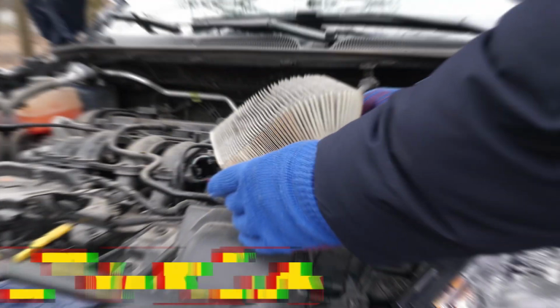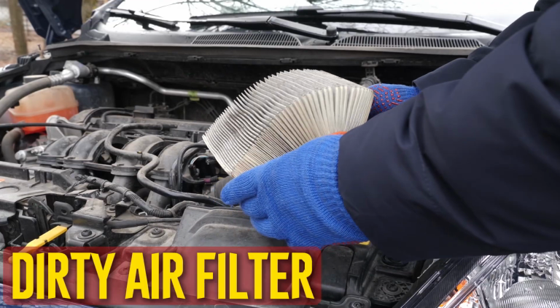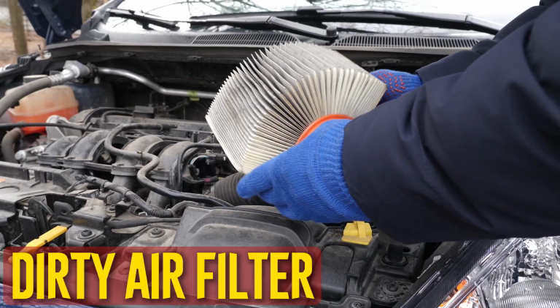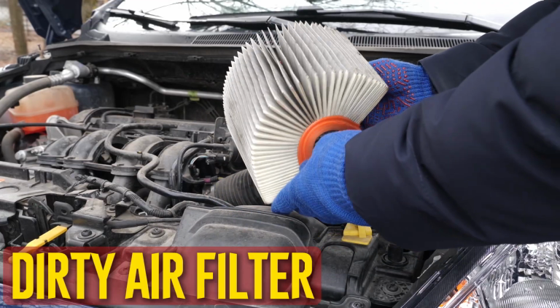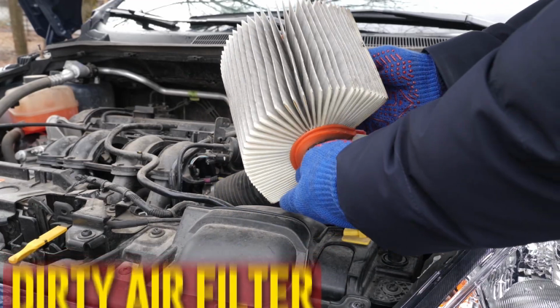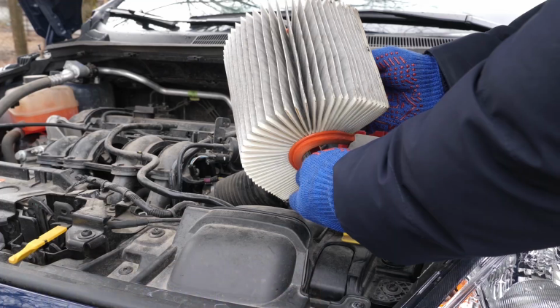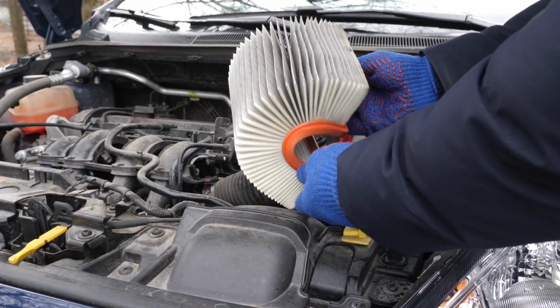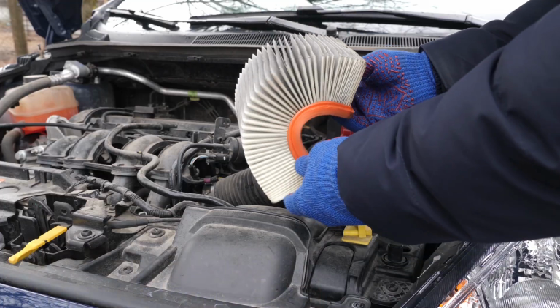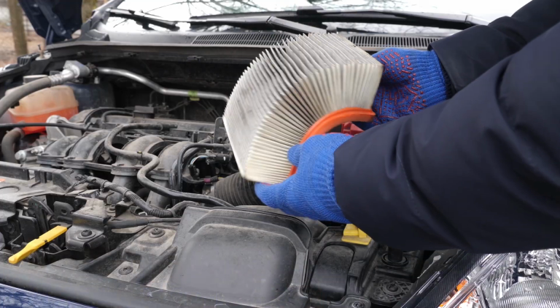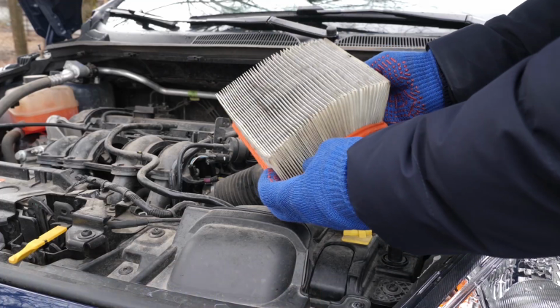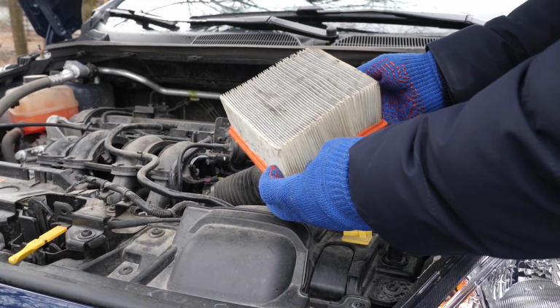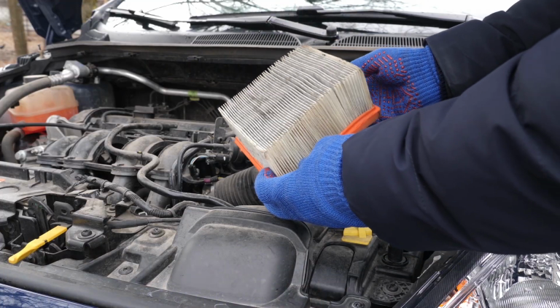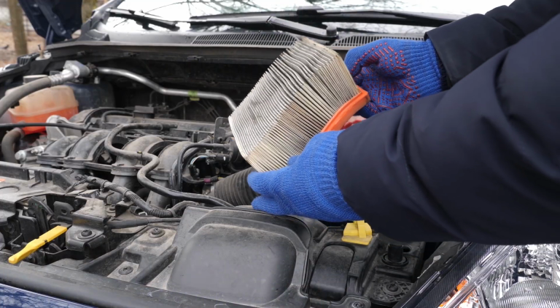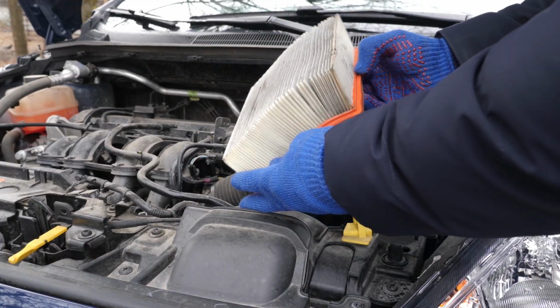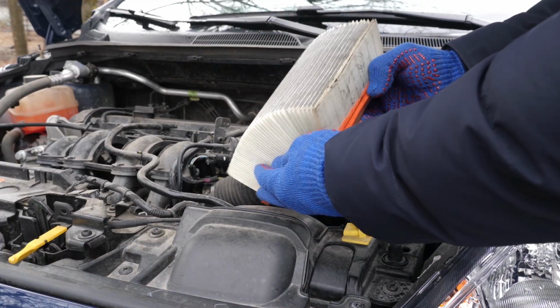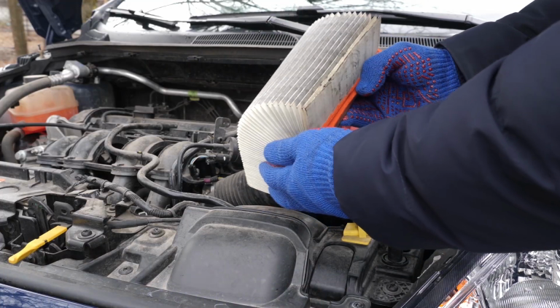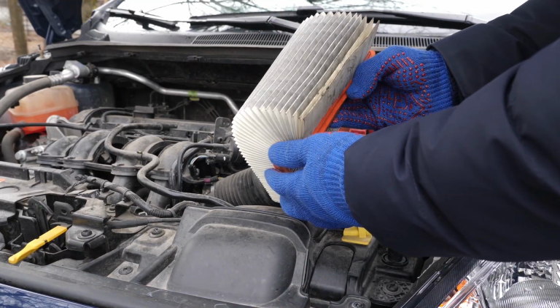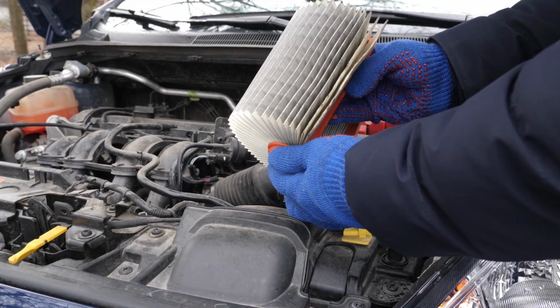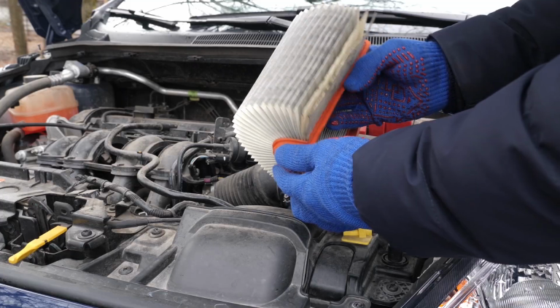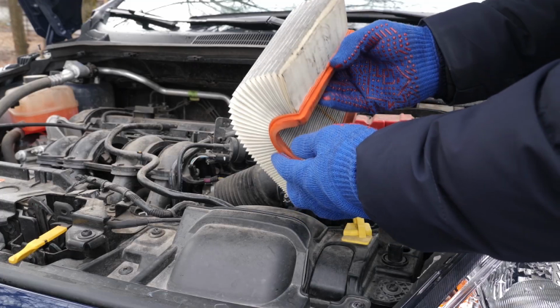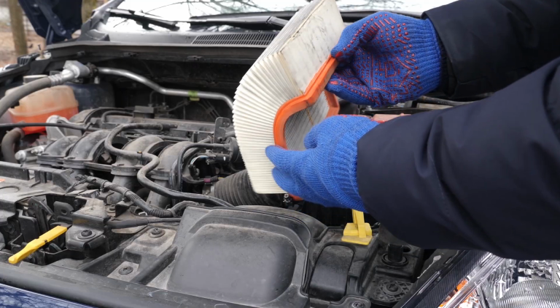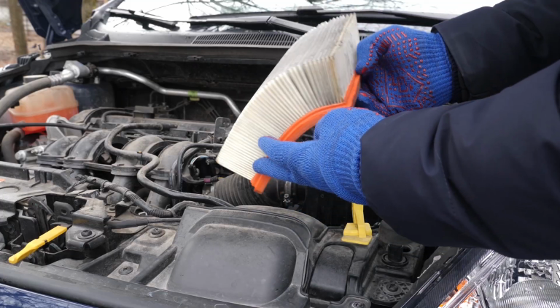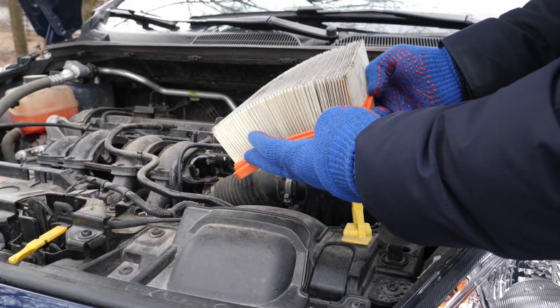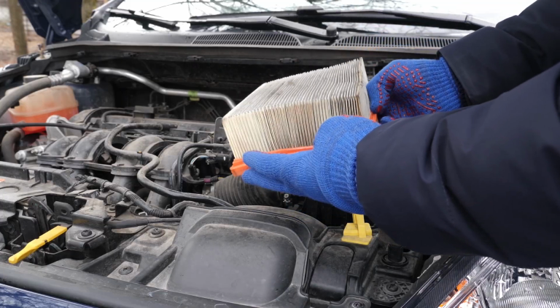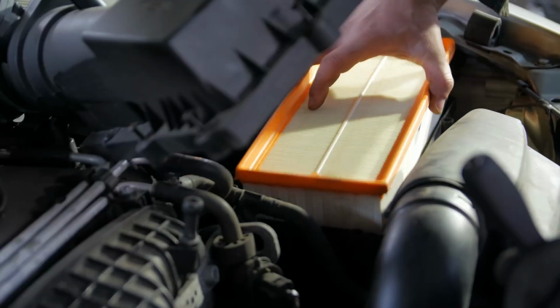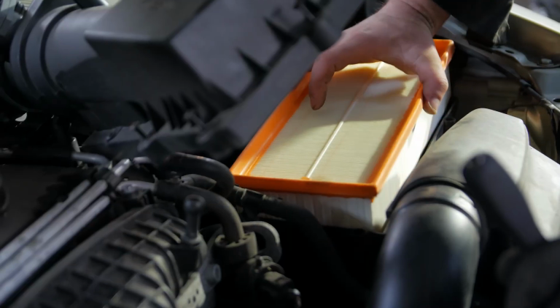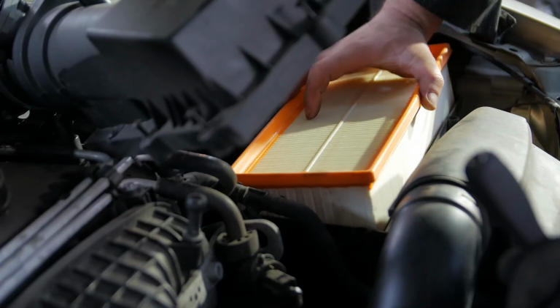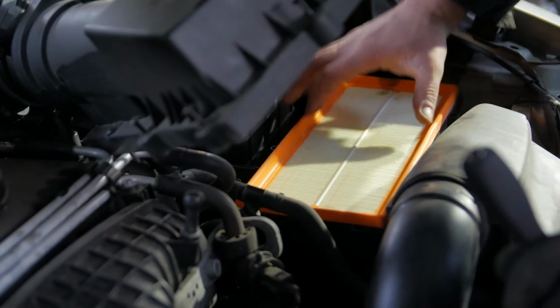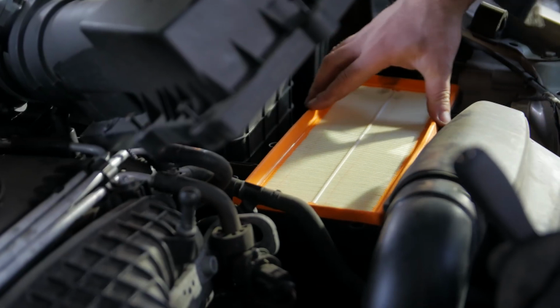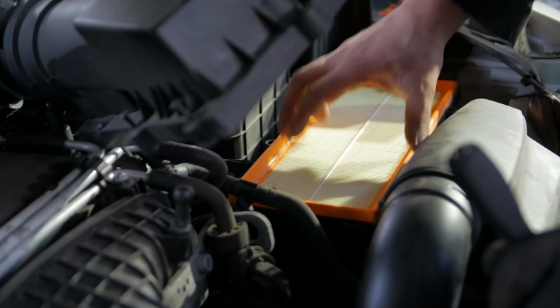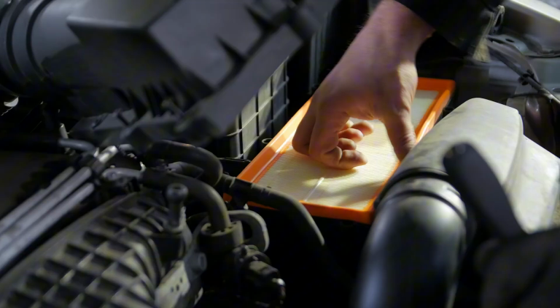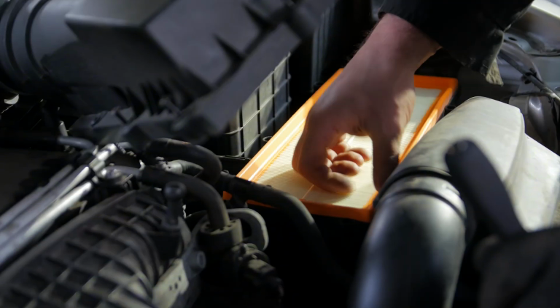Dirty air filter. It's important to replace the air filter frequently as part of your routine maintenance. The engine won't be able to get enough air to mix with the fuel if the air filter becomes clogged, and the engine revolutions will be unpredictable as a result.